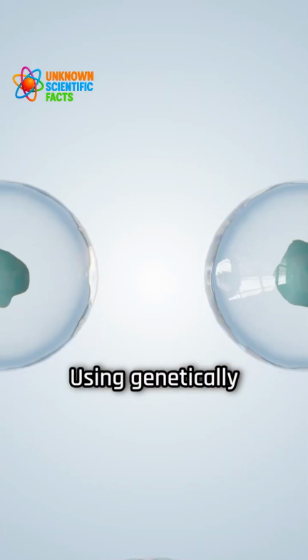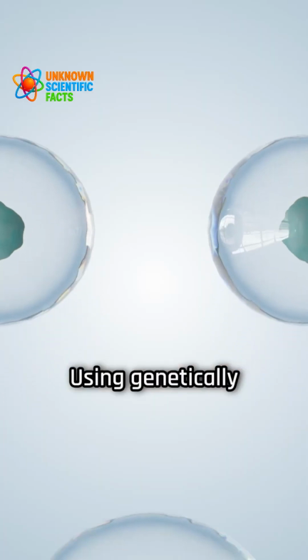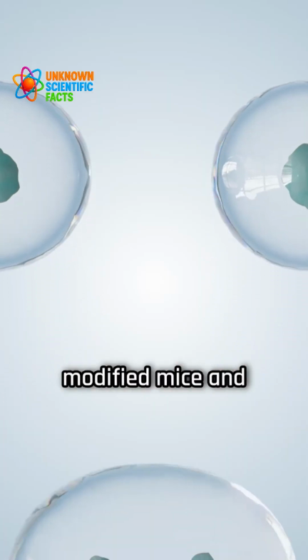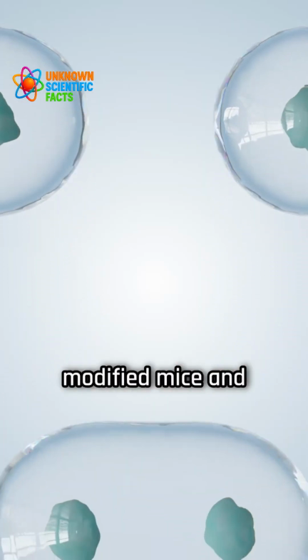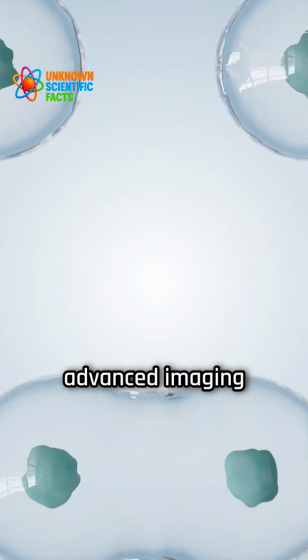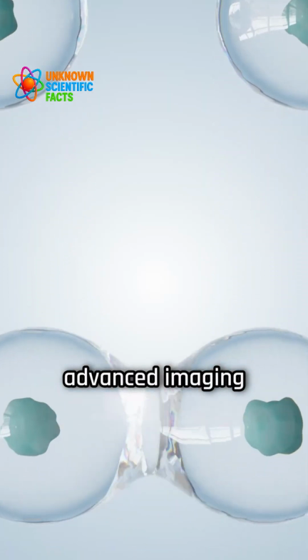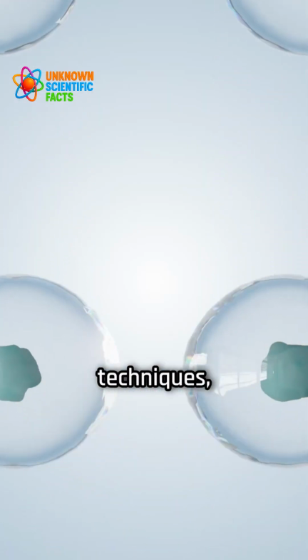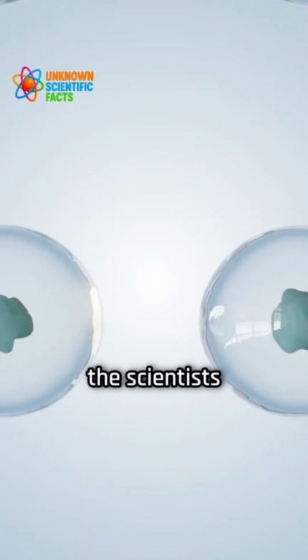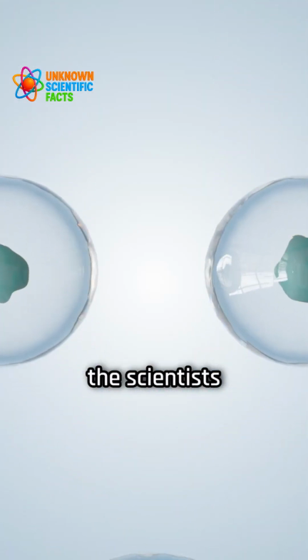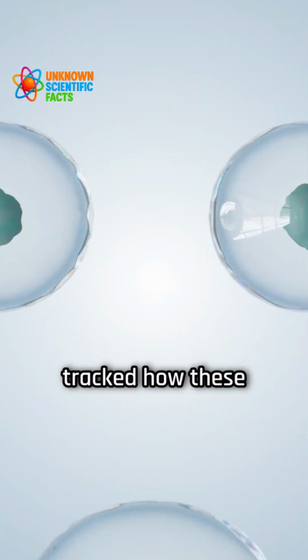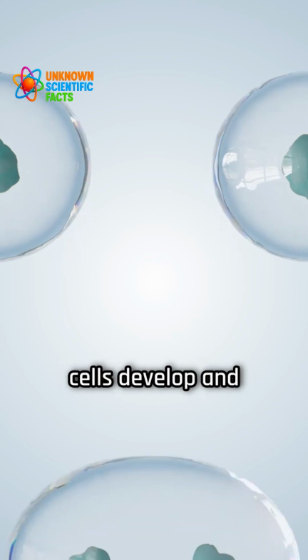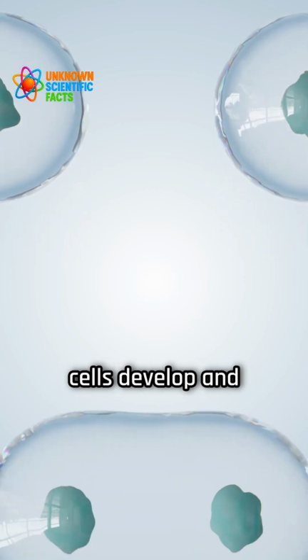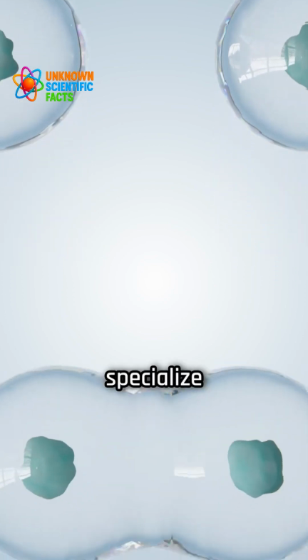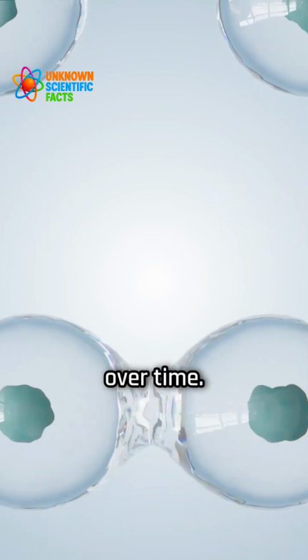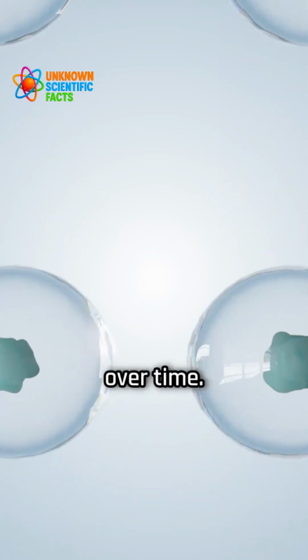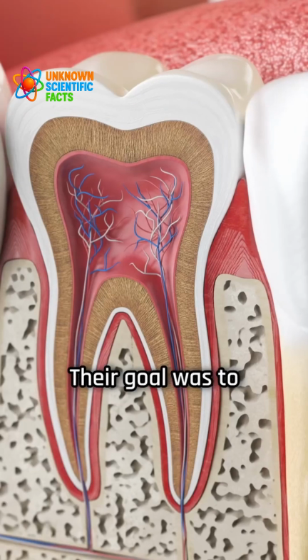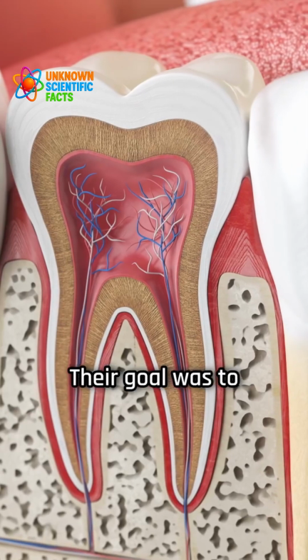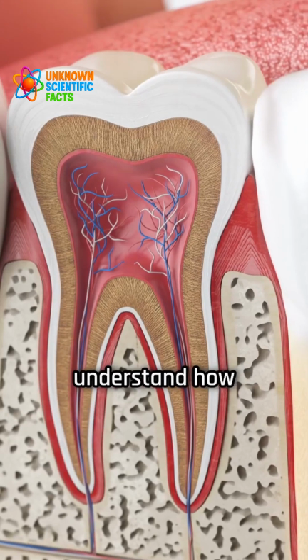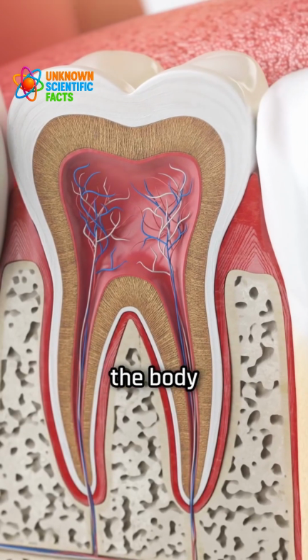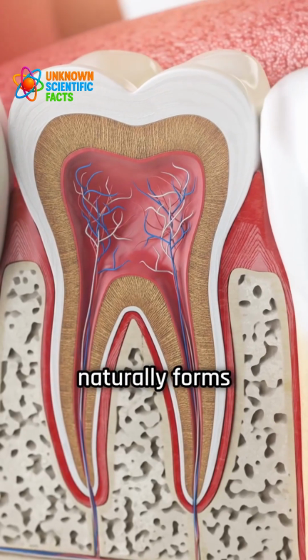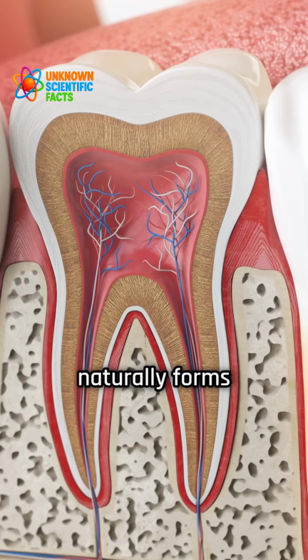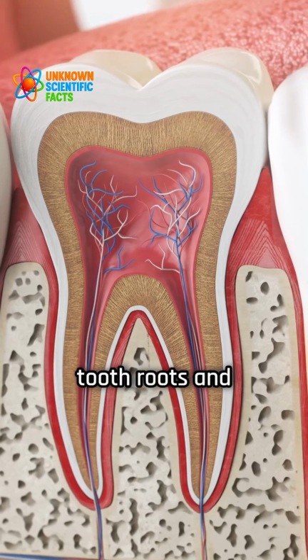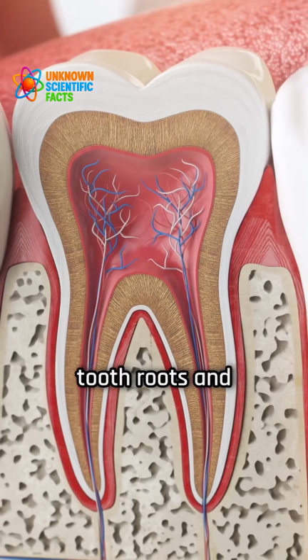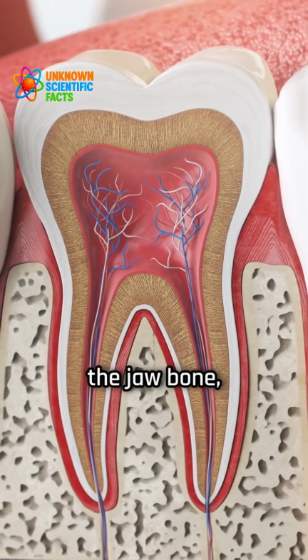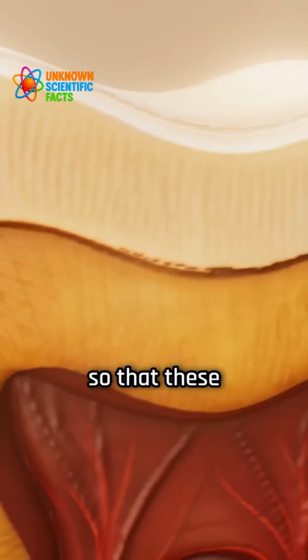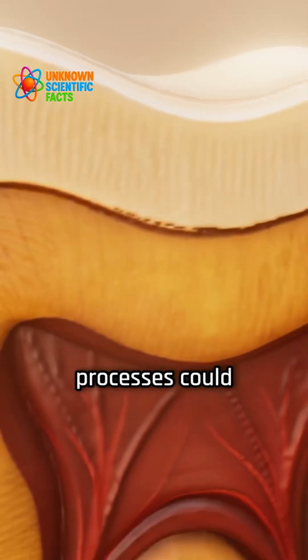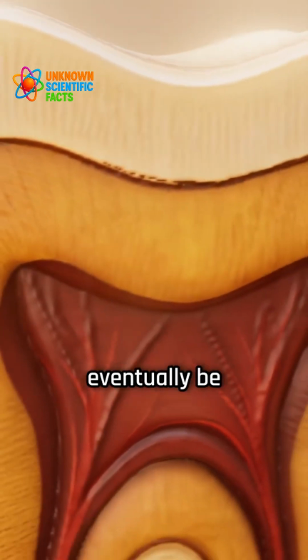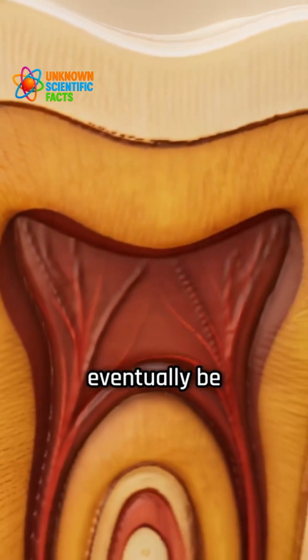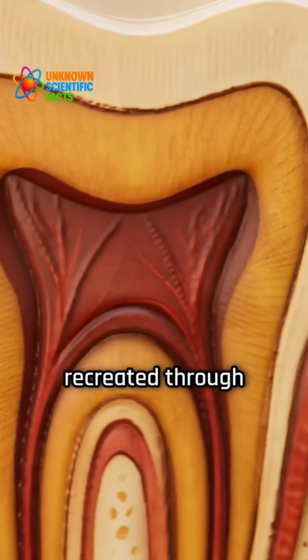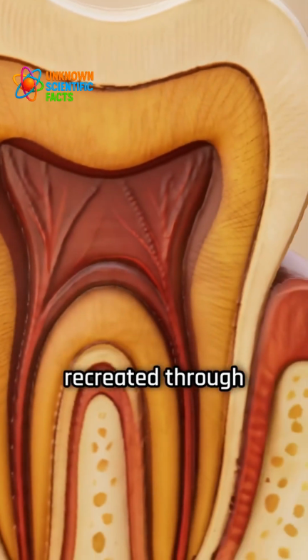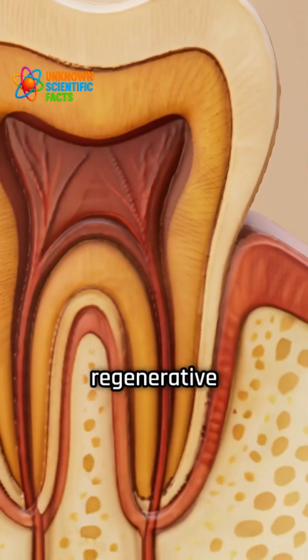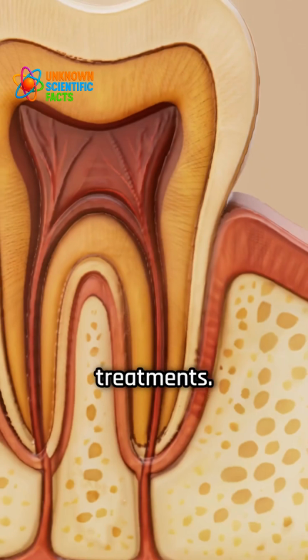Using genetically modified mice and advanced imaging techniques, the scientists tracked how these cells develop and specialize over time. Their goal was to understand how the body naturally forms tooth roots and the jawbone, so that these processes could eventually be recreated through regenerative treatments.